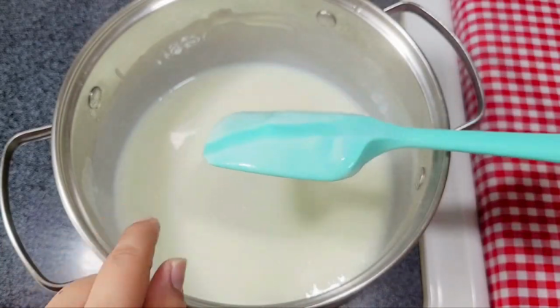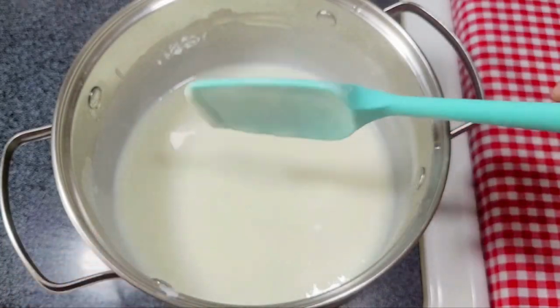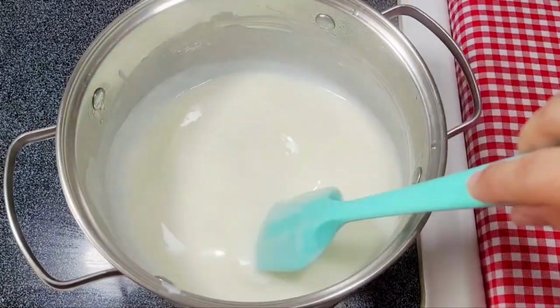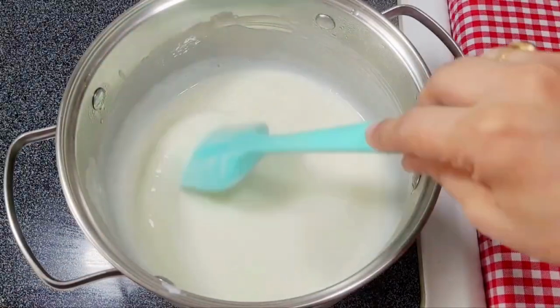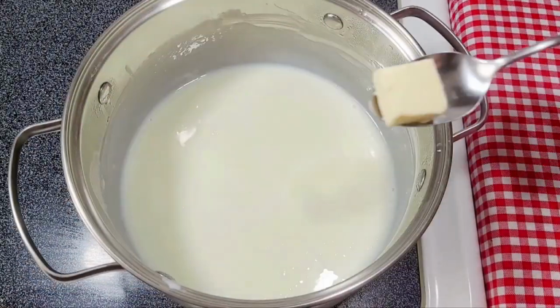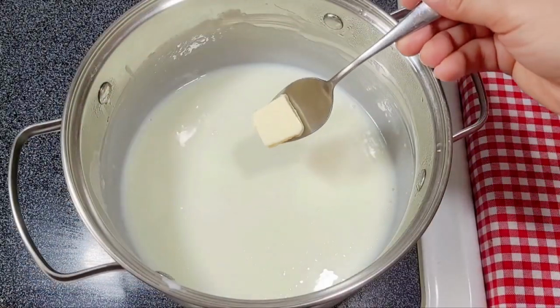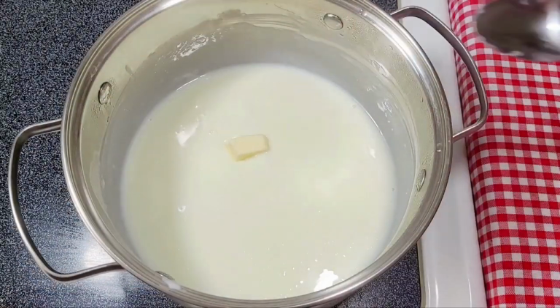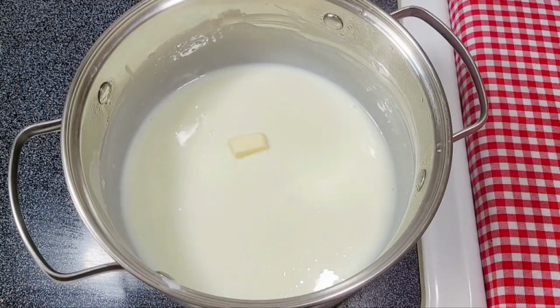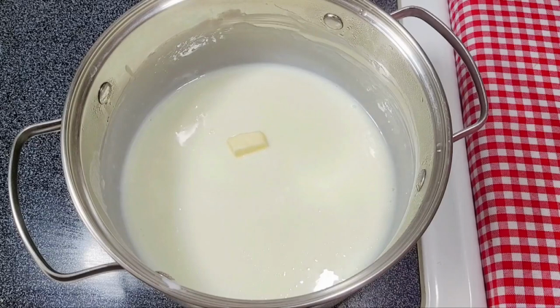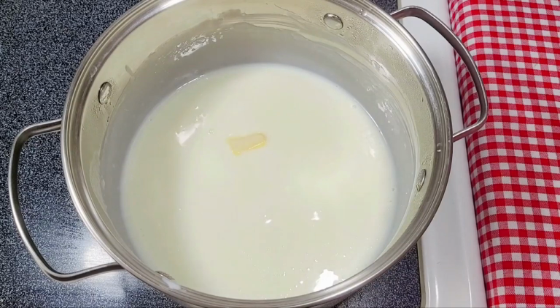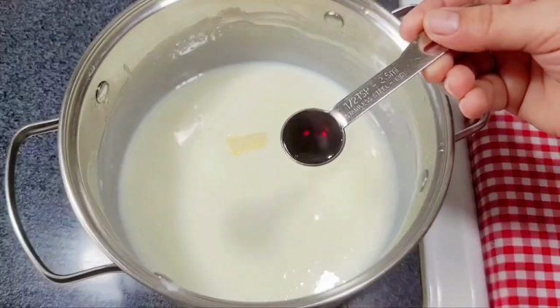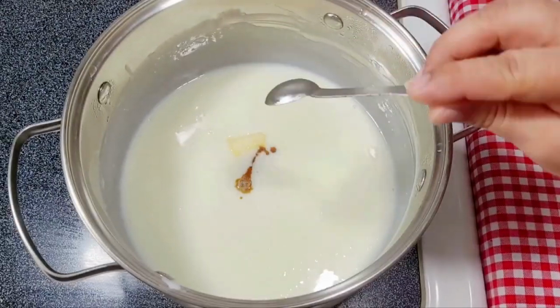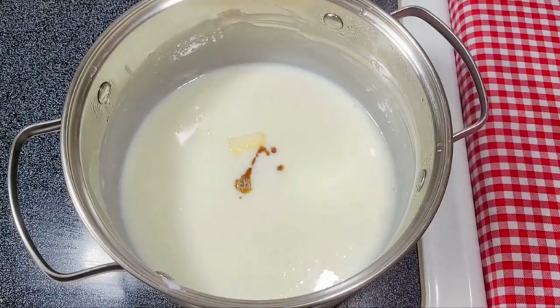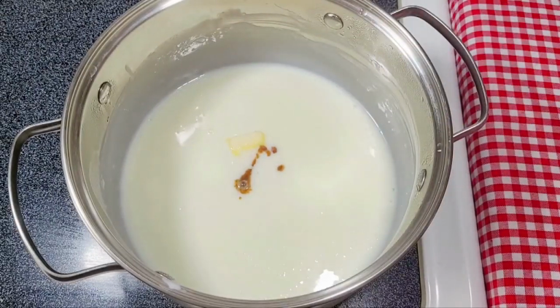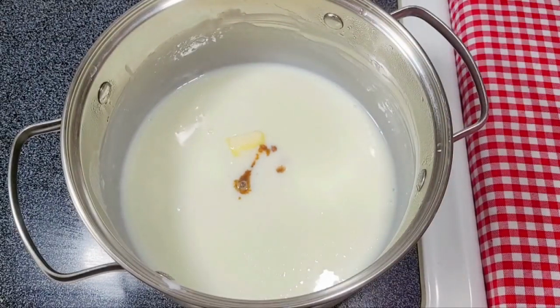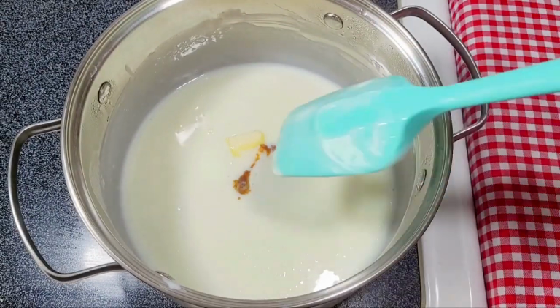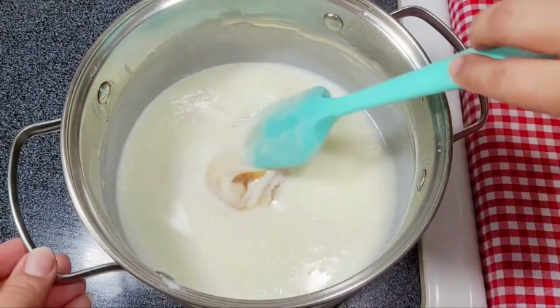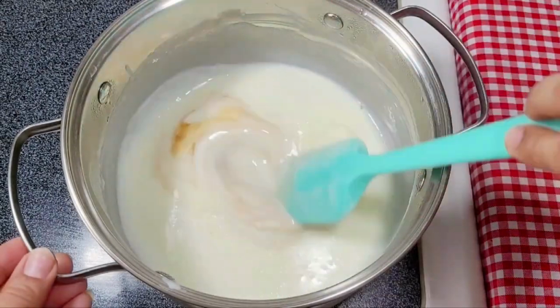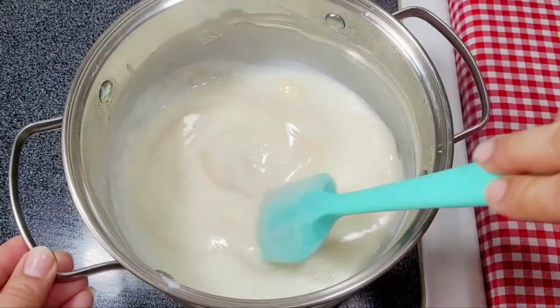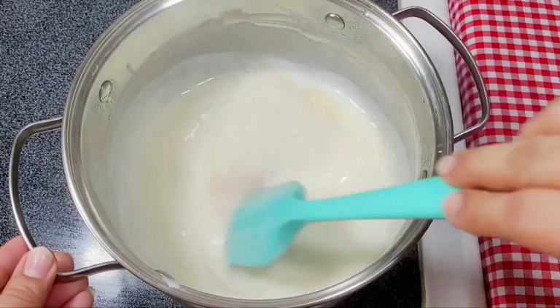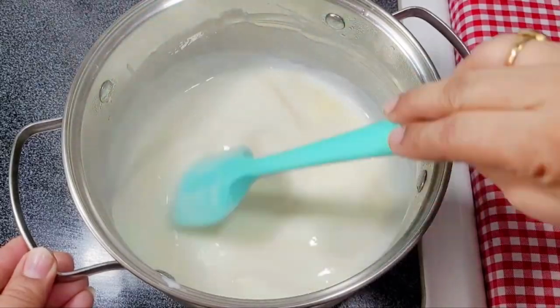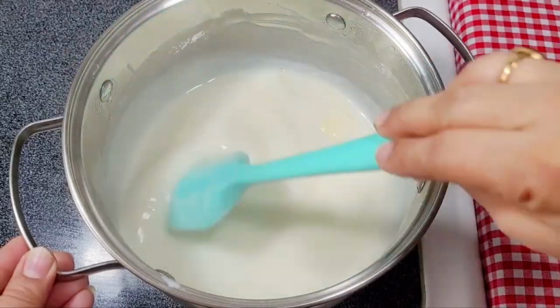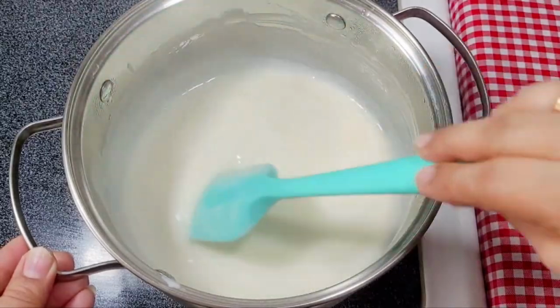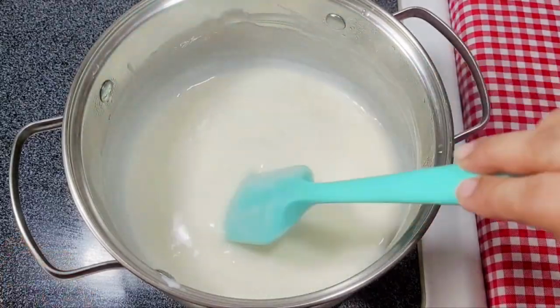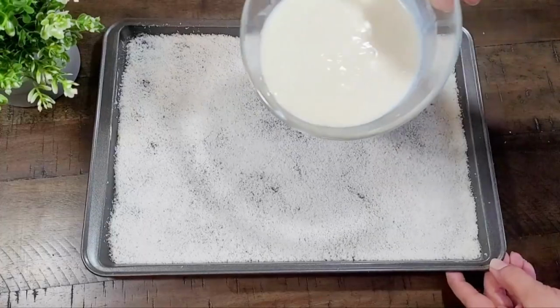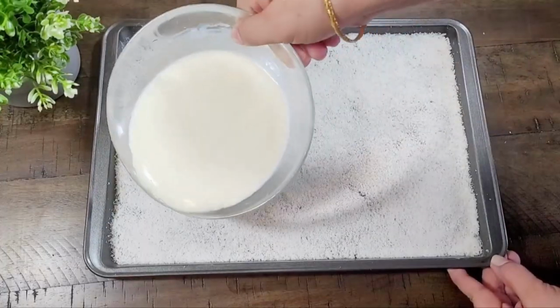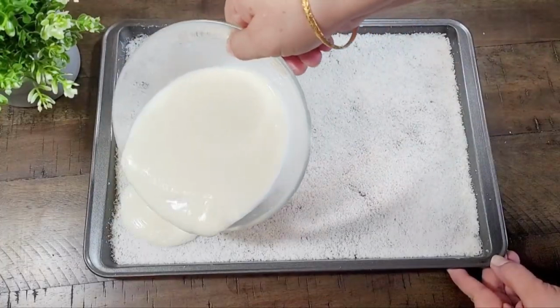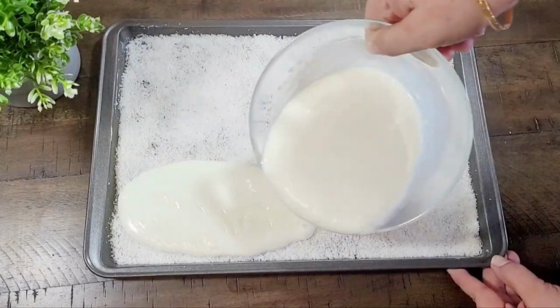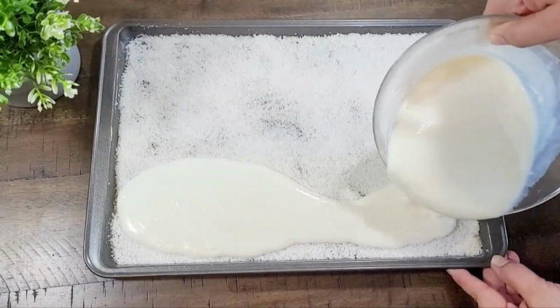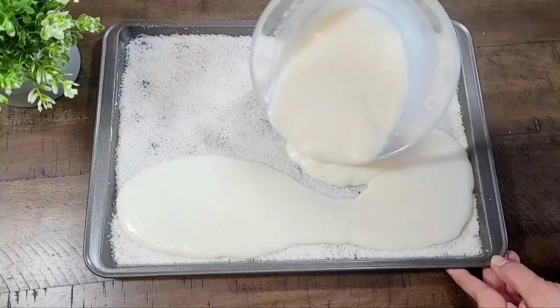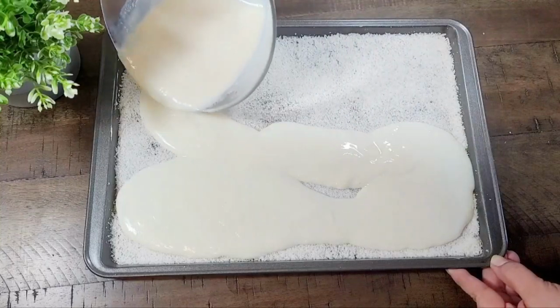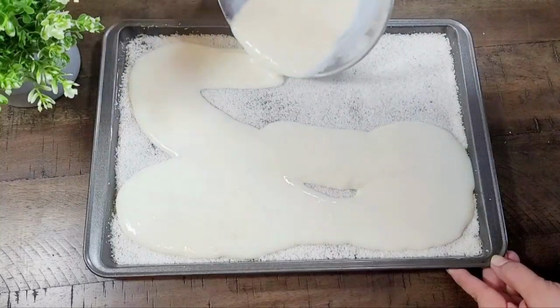Now we add 1 teaspoon of butter and 1 teaspoon of vanilla essence. We will mix it and then transfer and pour it into a bowl.